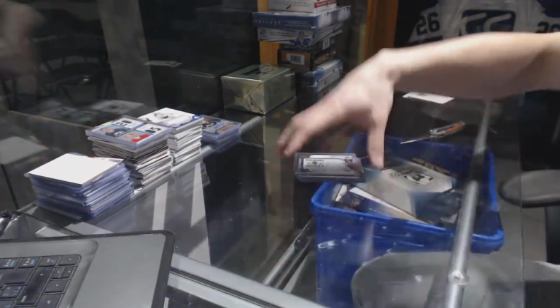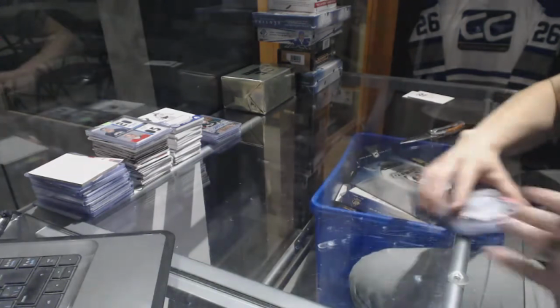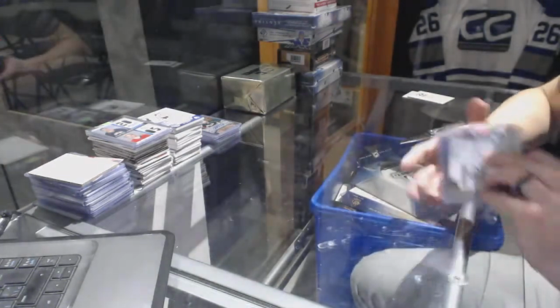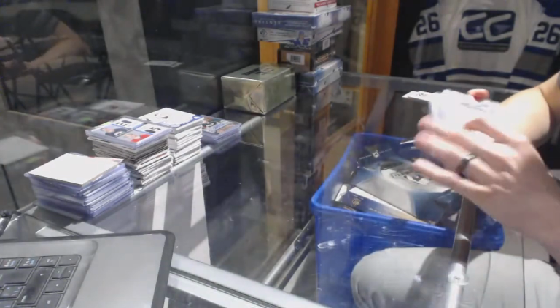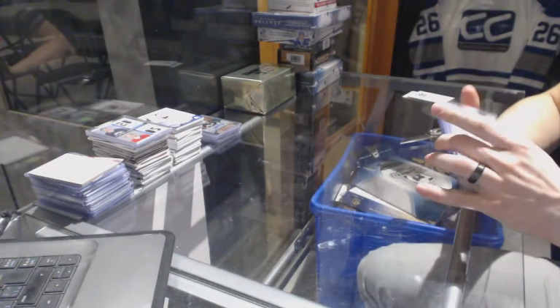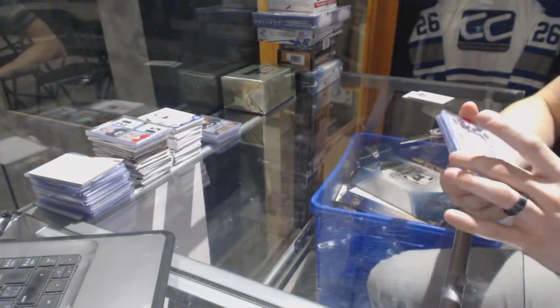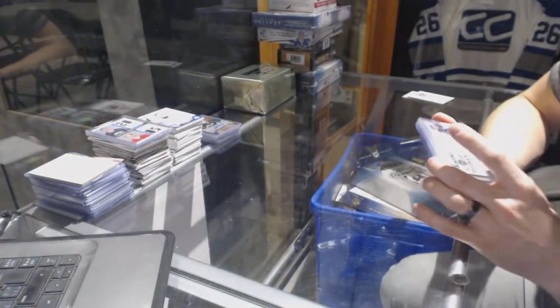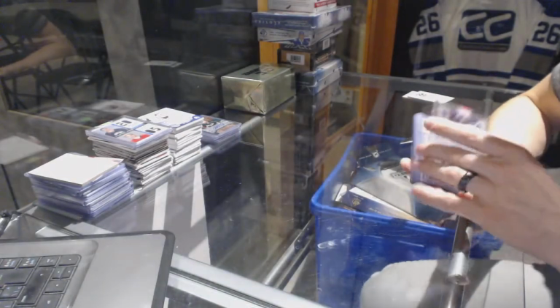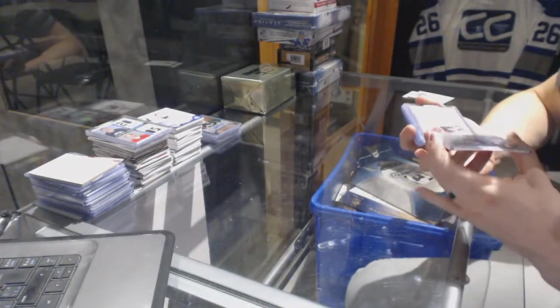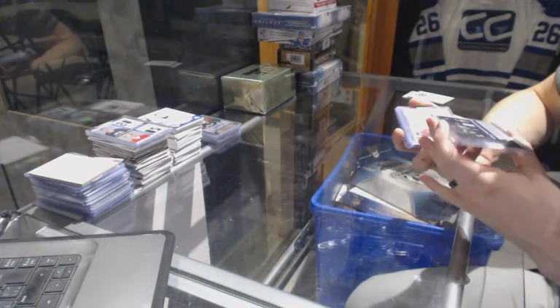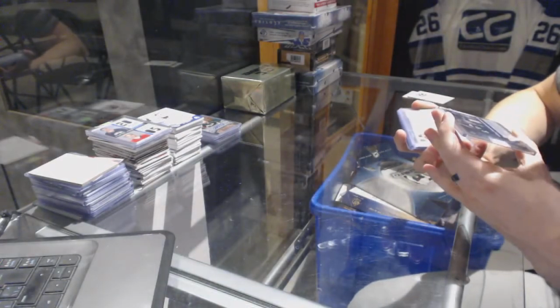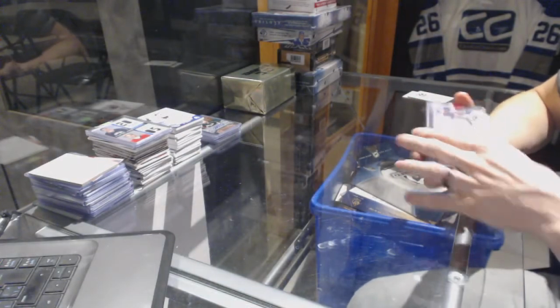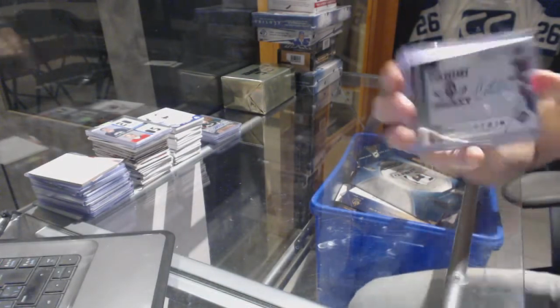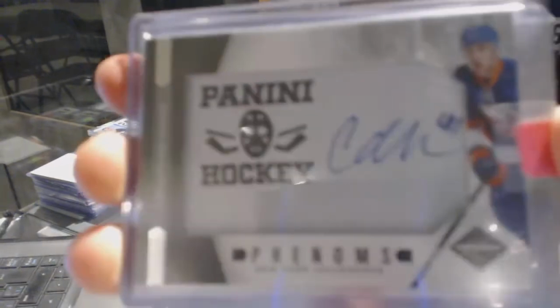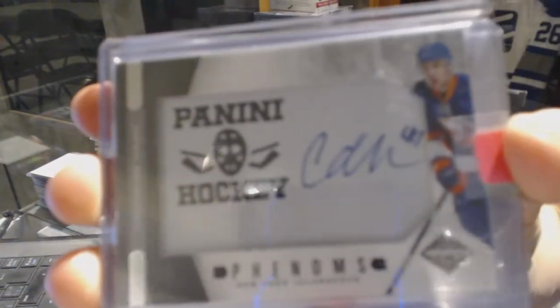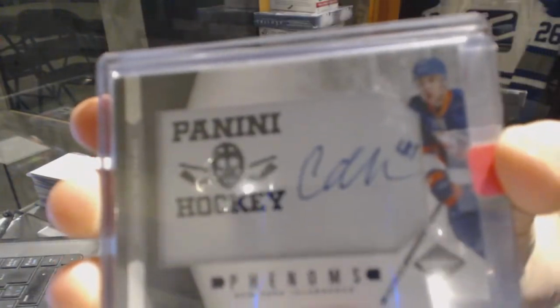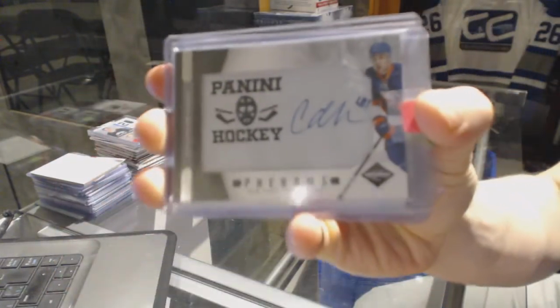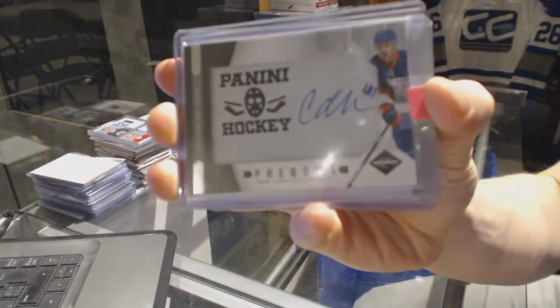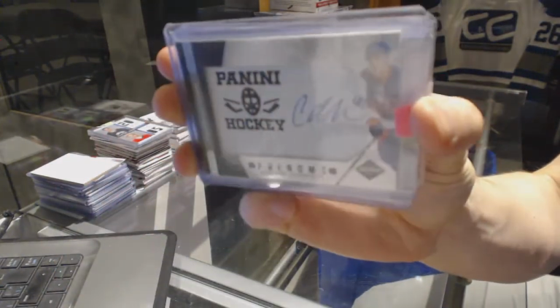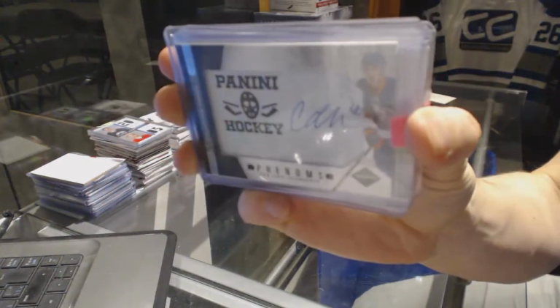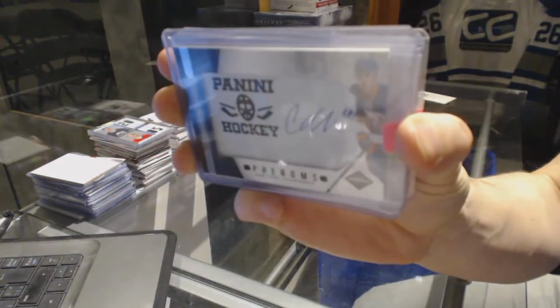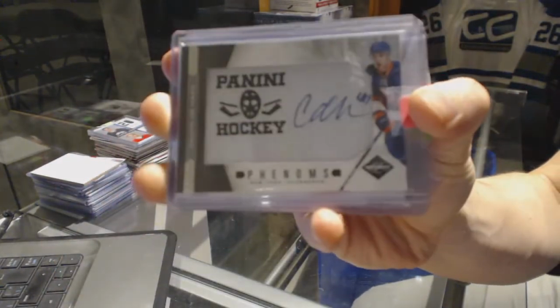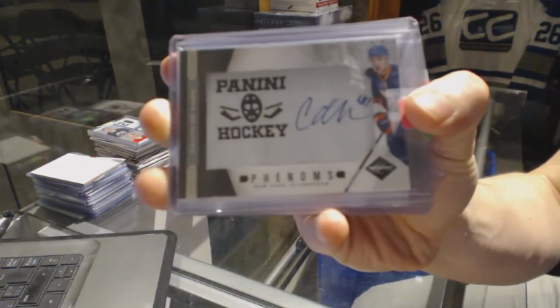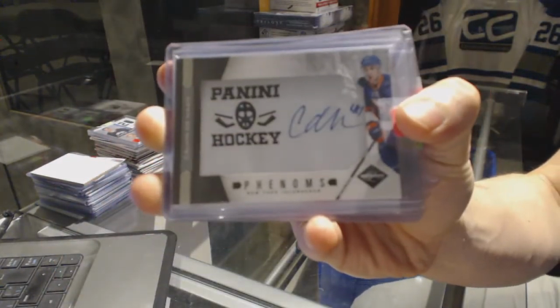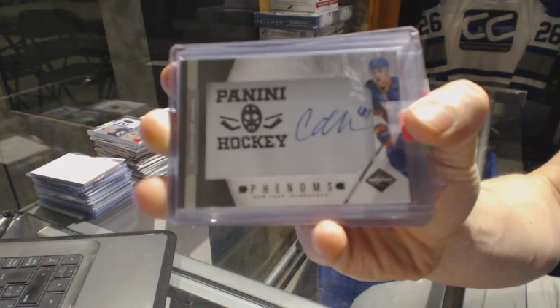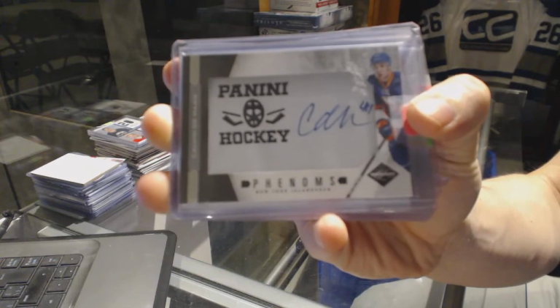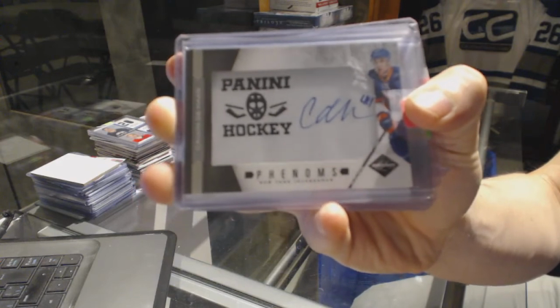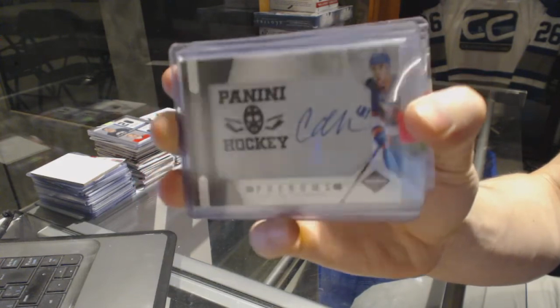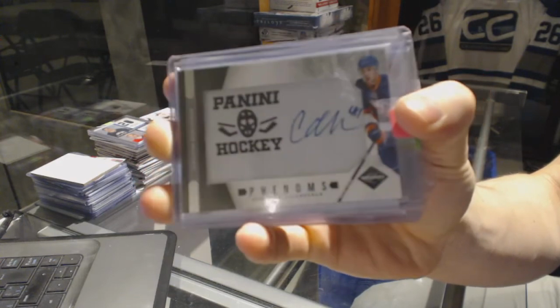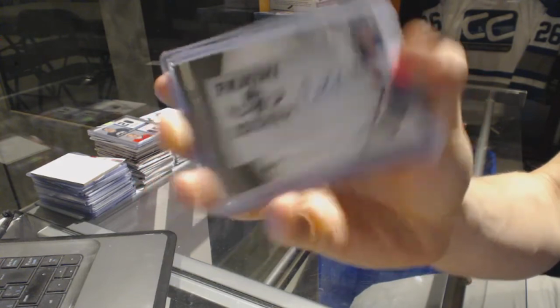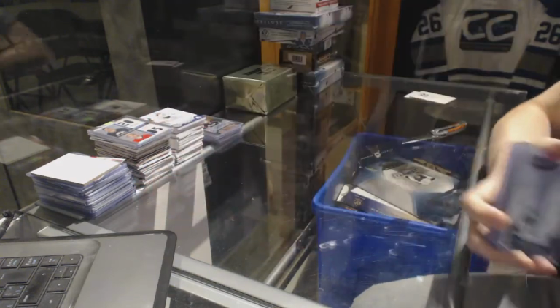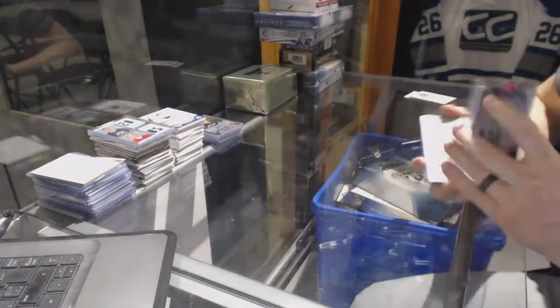We've got an 11-12 Limited Phenoms Rookie Auto Silver, numbered 11 to 50, for the New York Islanders — Calvin DeHaan.